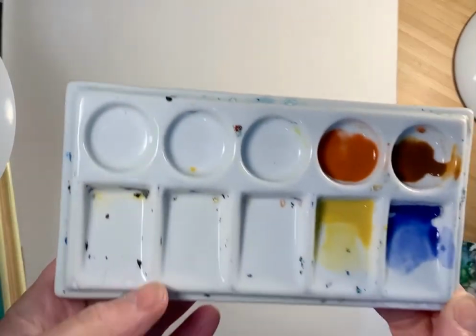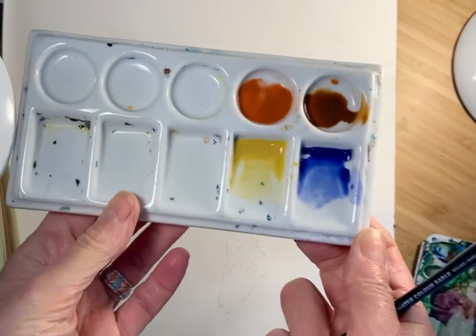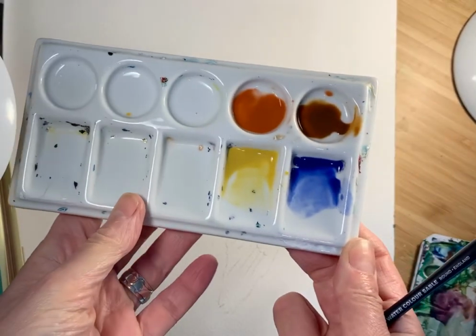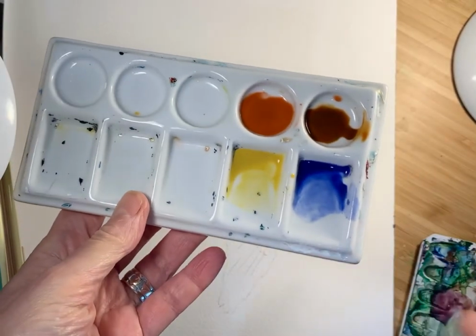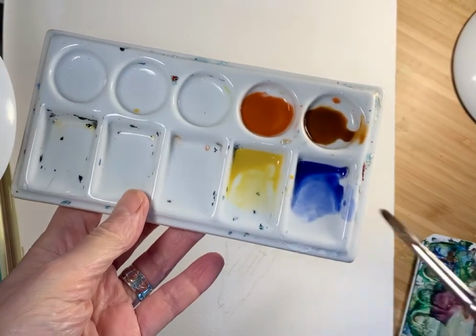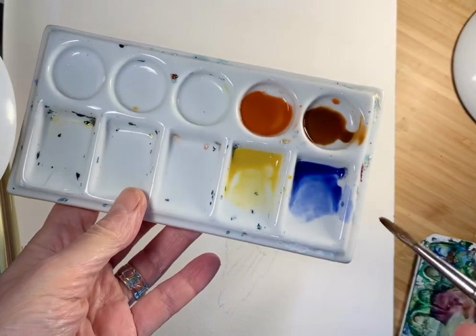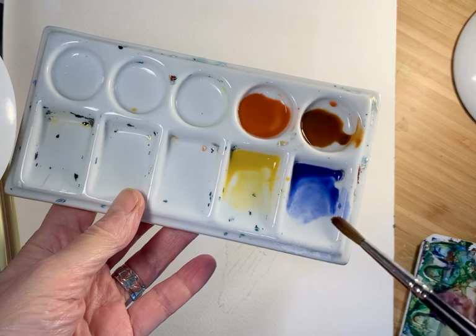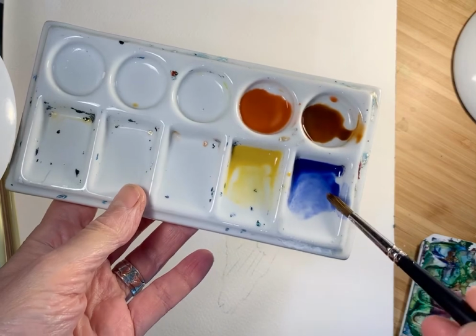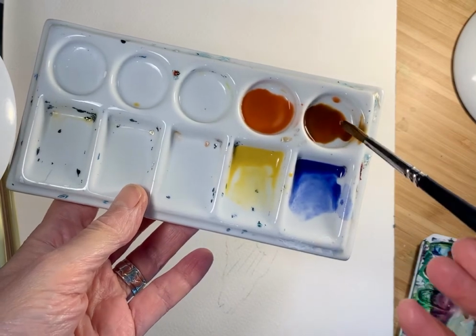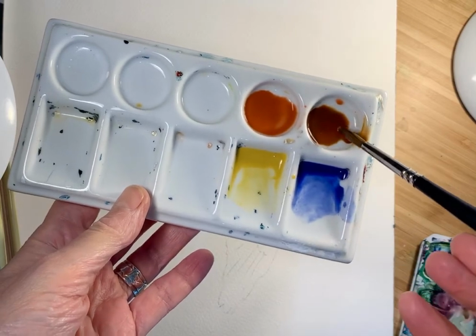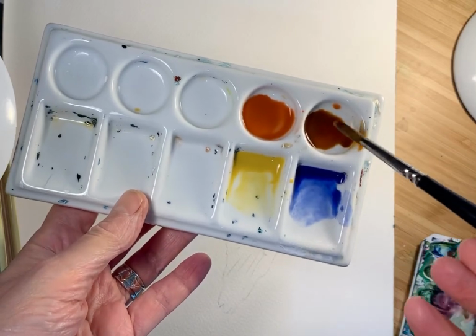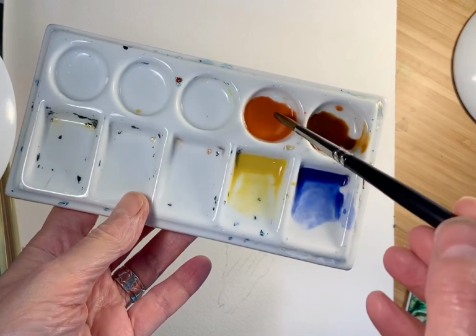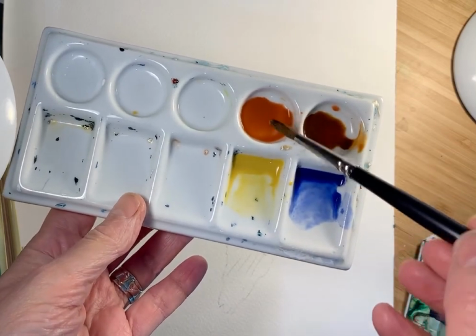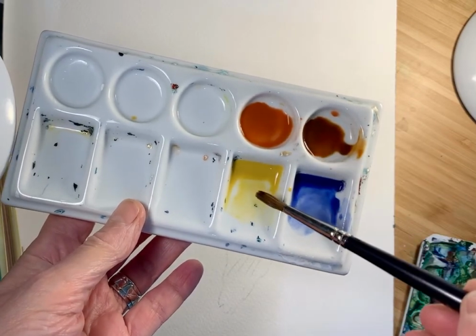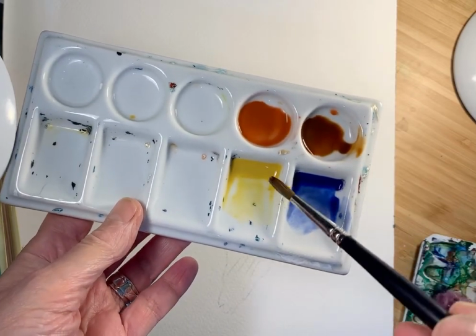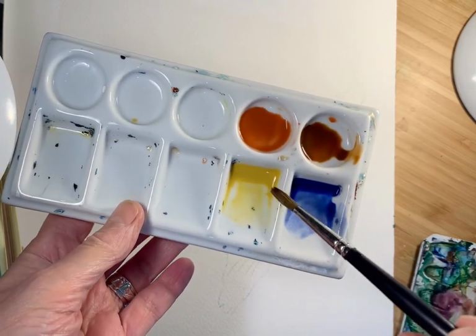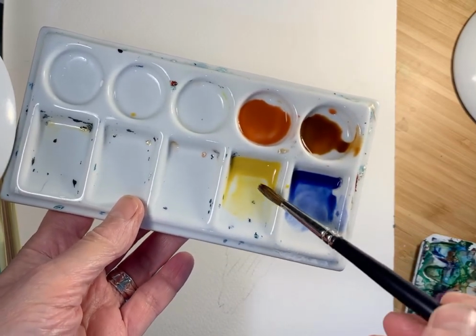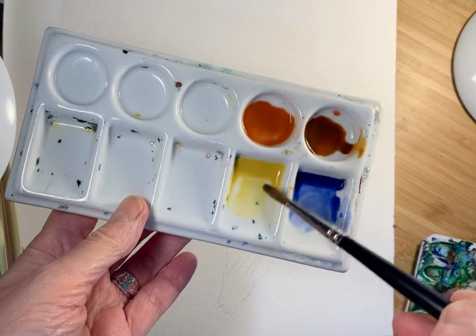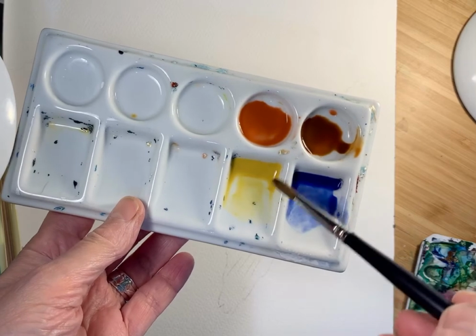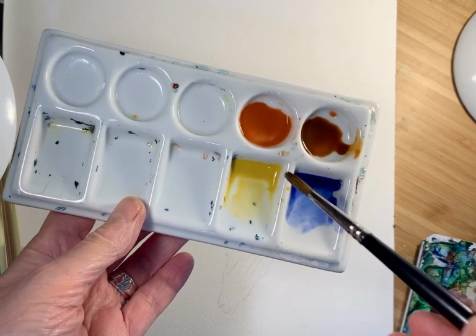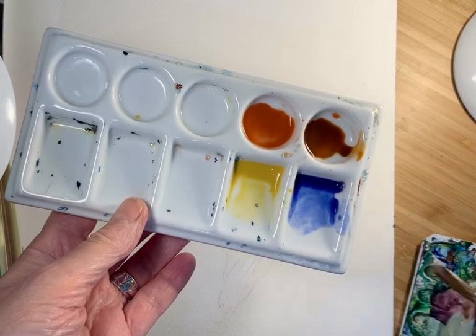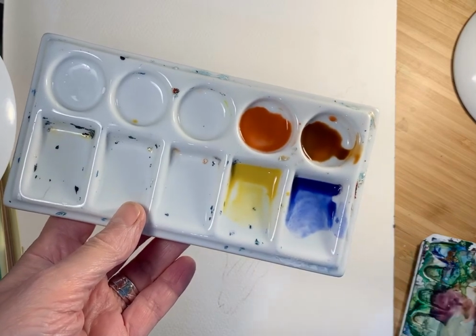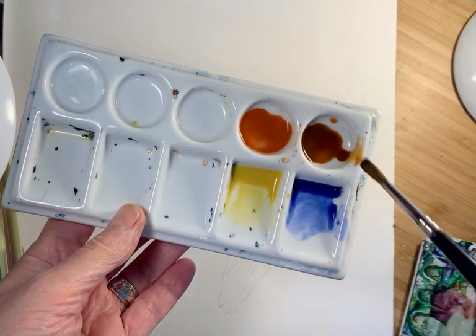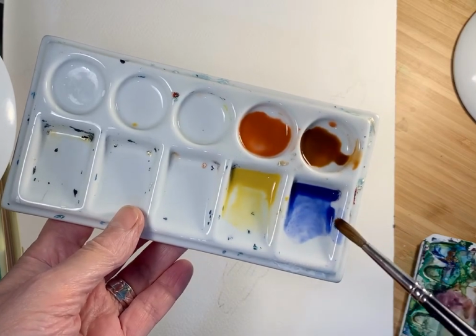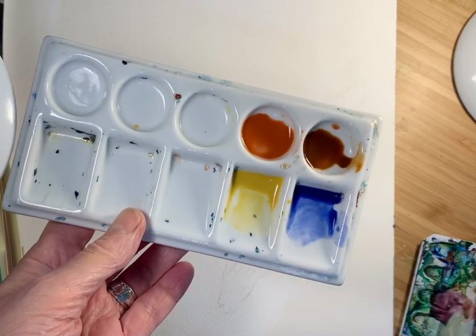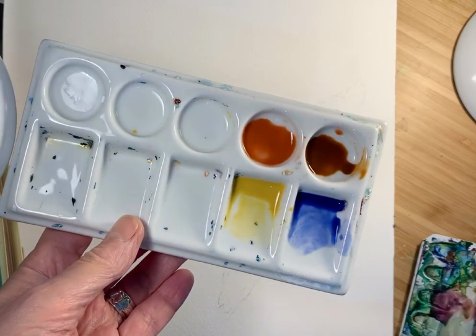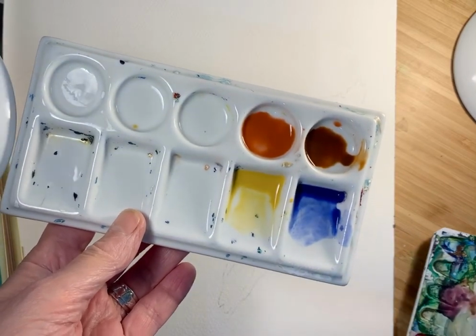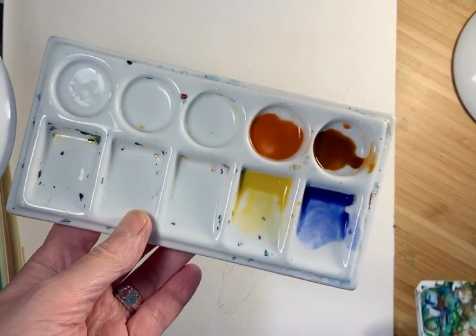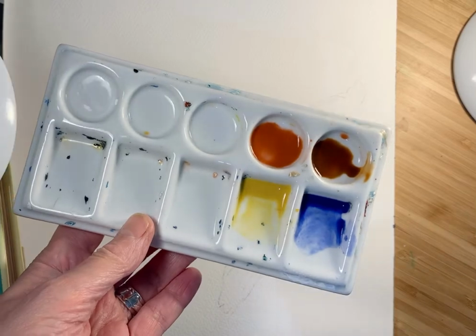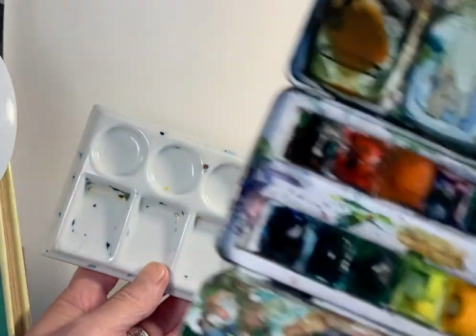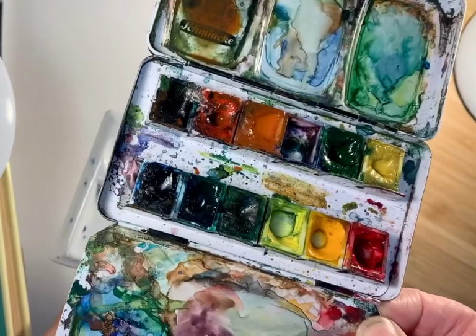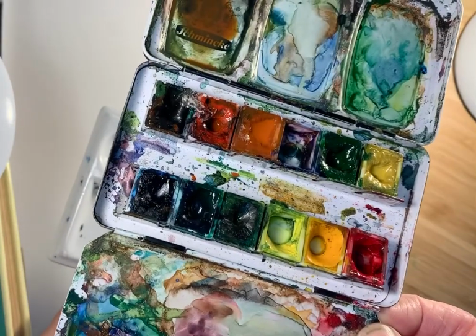Here are the colours that I'm using. So I've got a blue, a dark brown, a tan brown, a beige — it was quite yellow in this light, but it's actually beige. All from my watercolour set here.